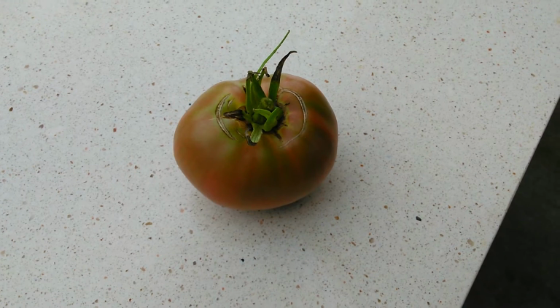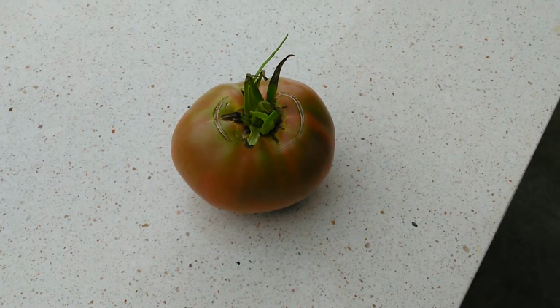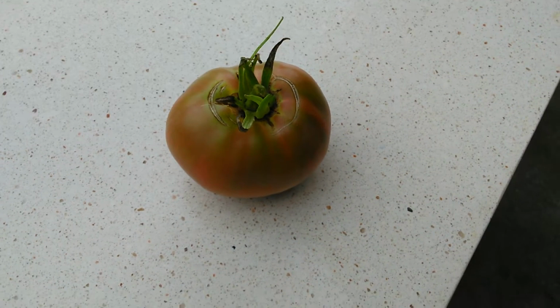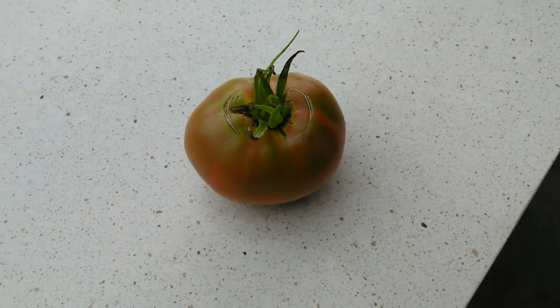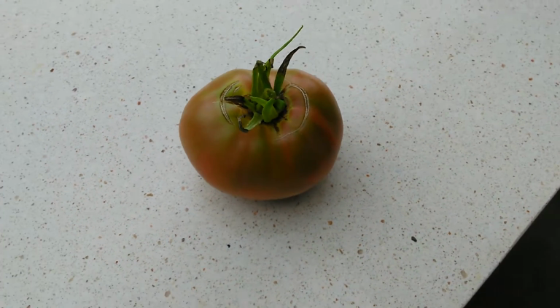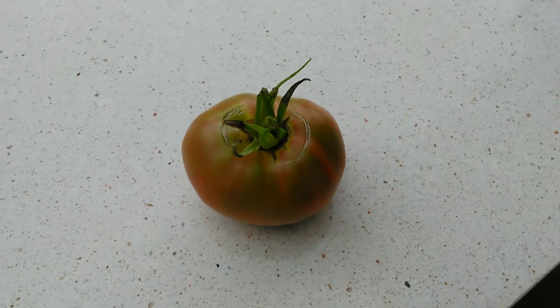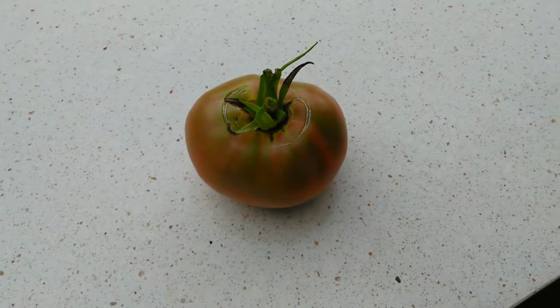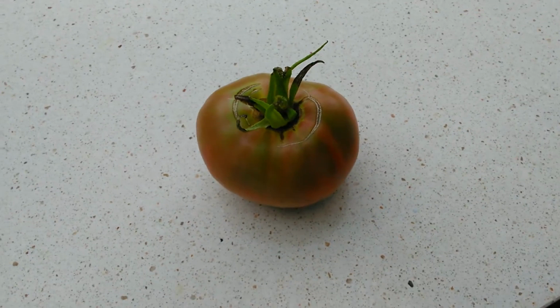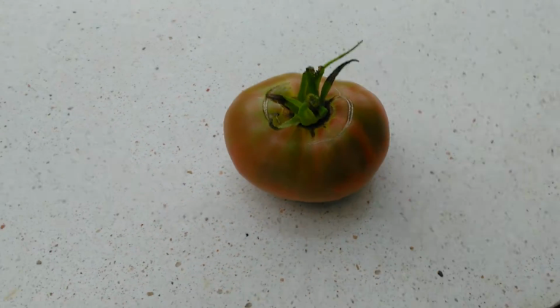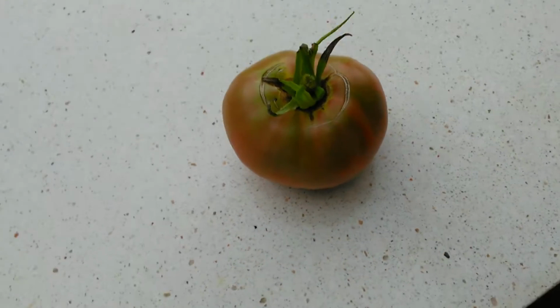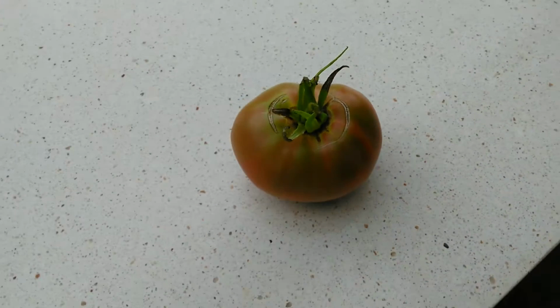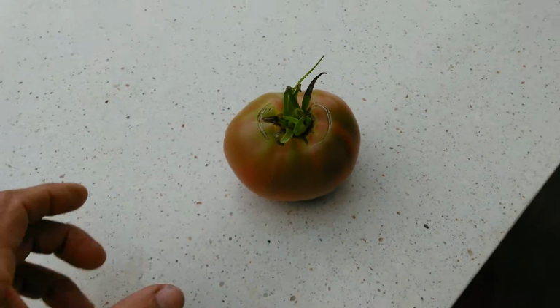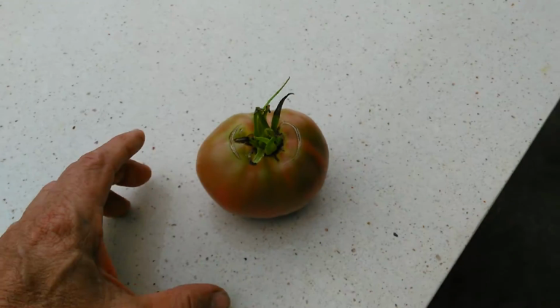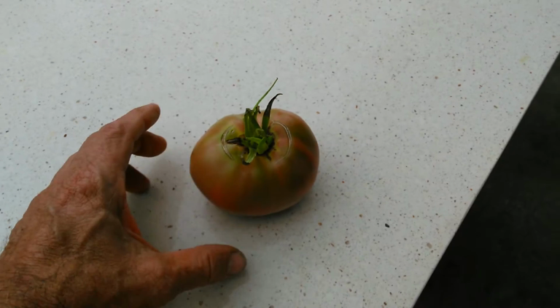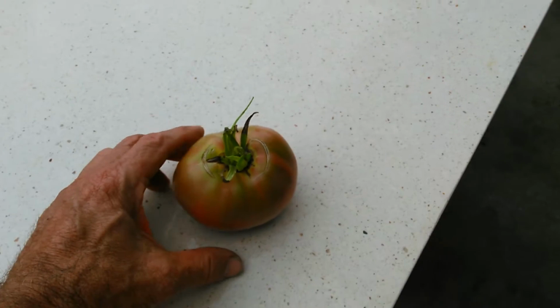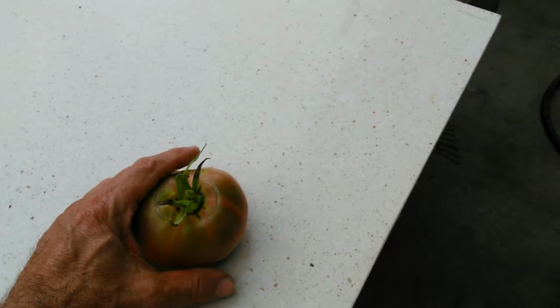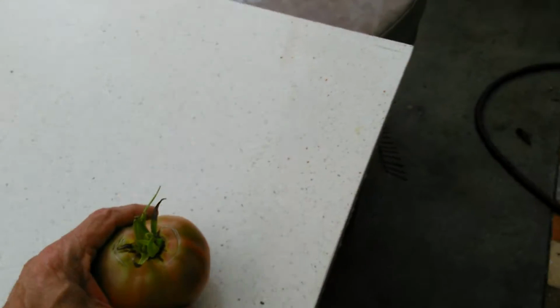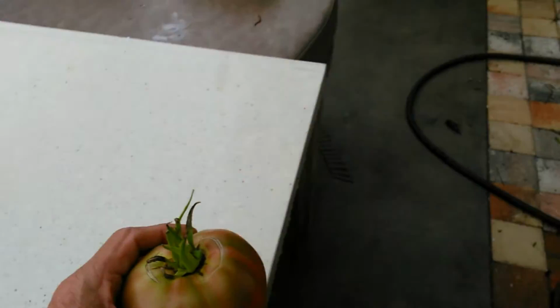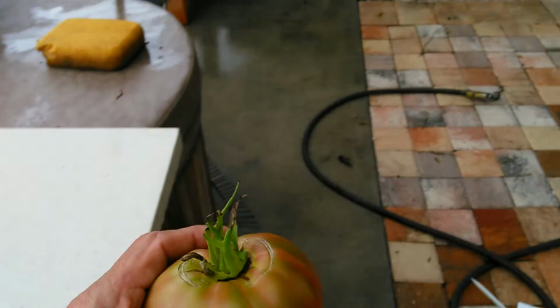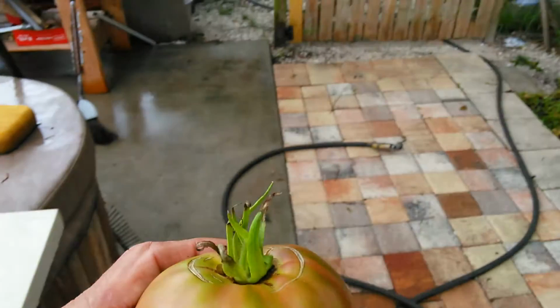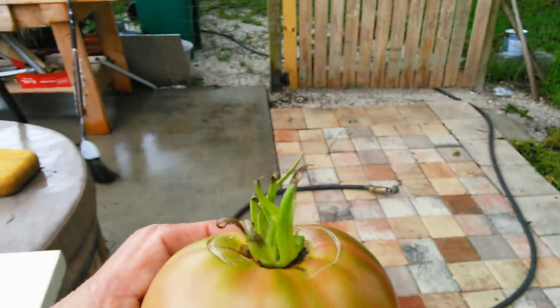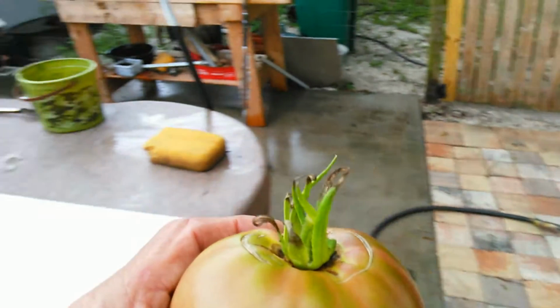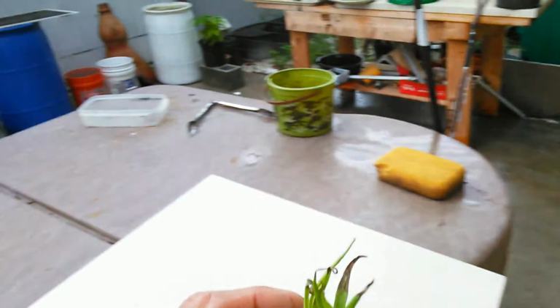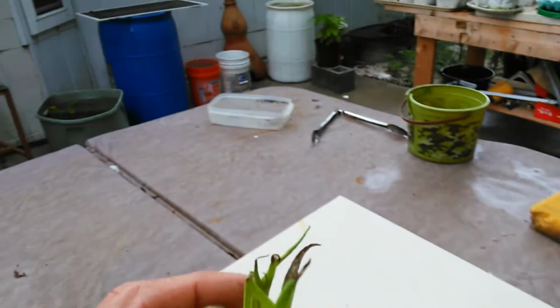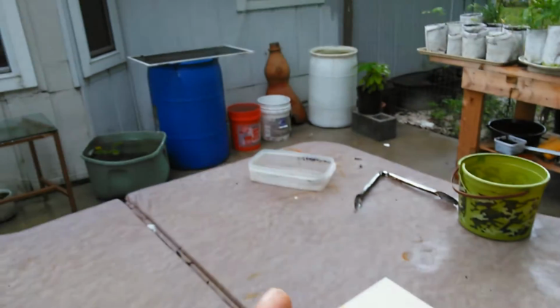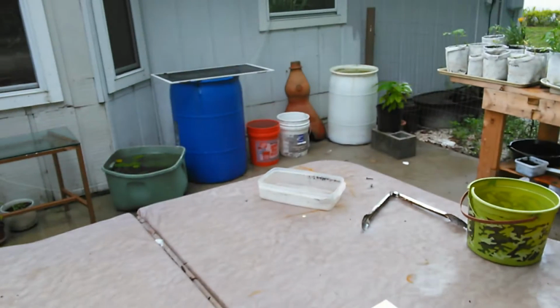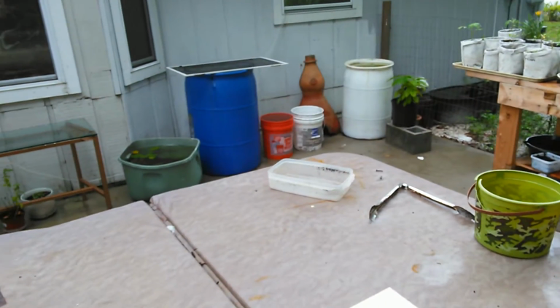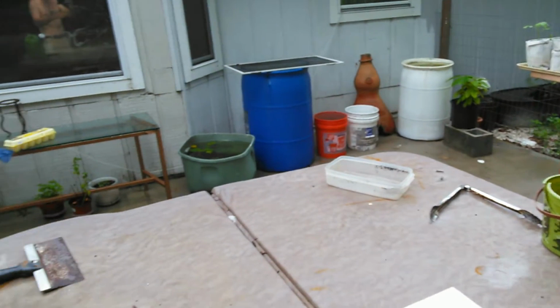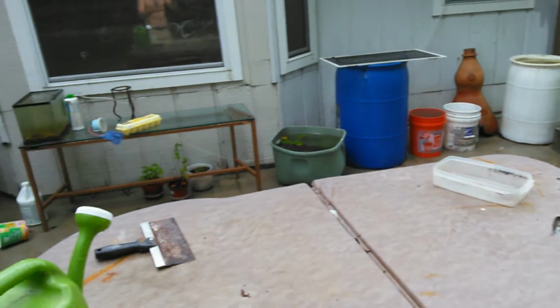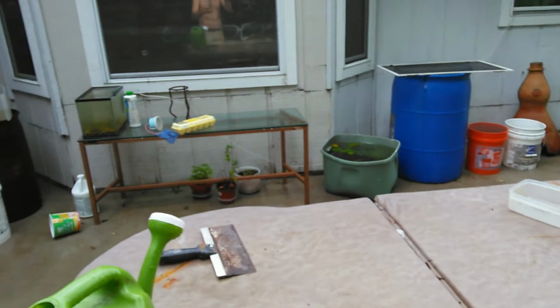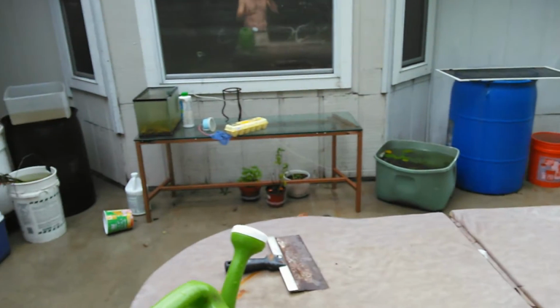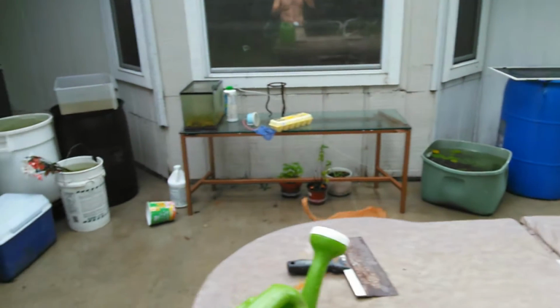Here we are, June 8th, 2016. We've got Tropical Storm Colin out here, and it's been dumping a lot of rain. Everything is really wet. All my rain barrels are filled to the top.